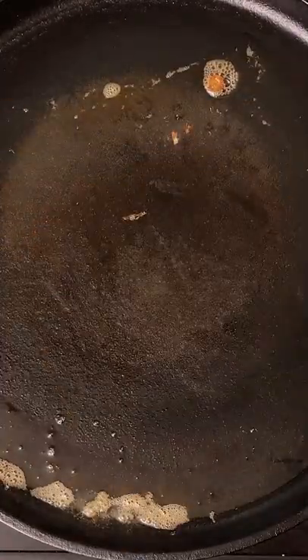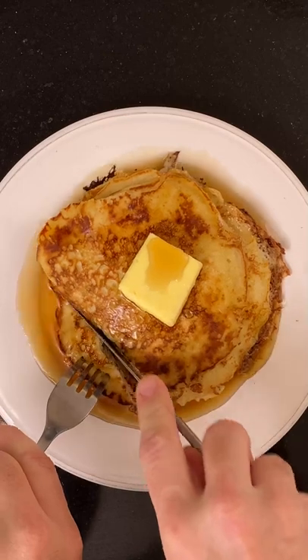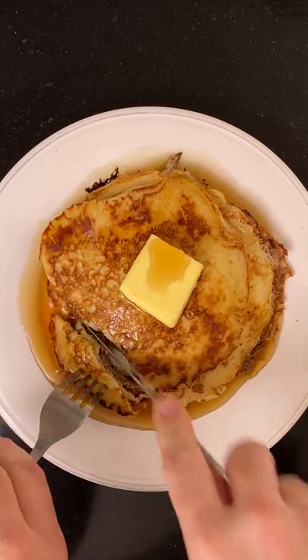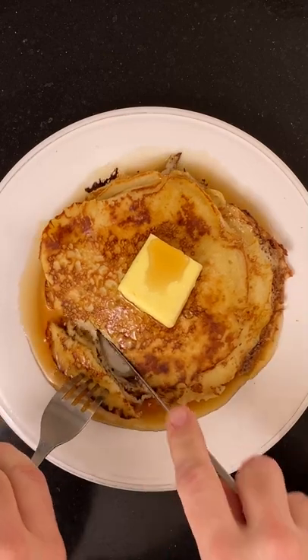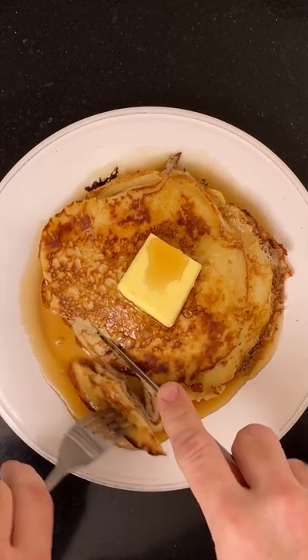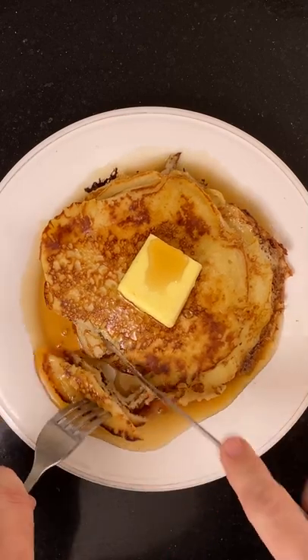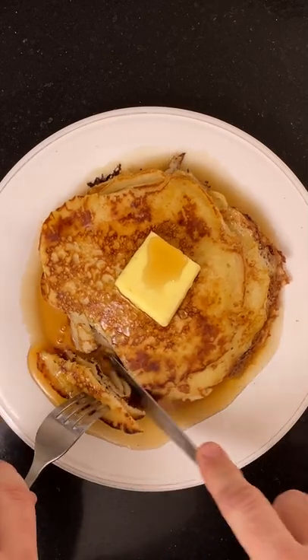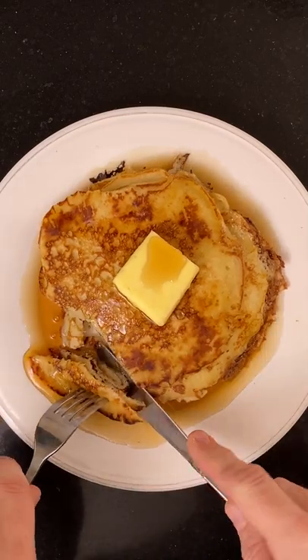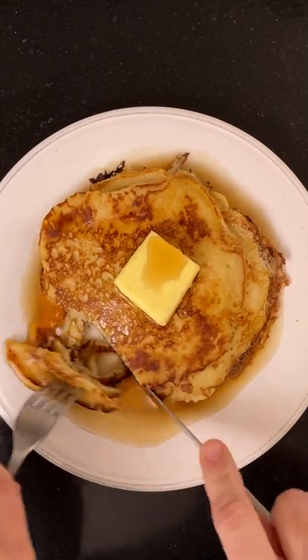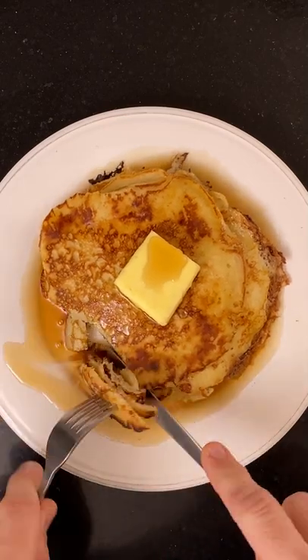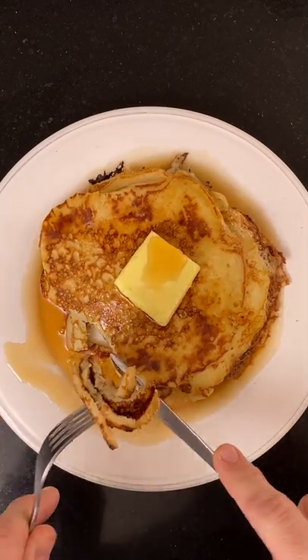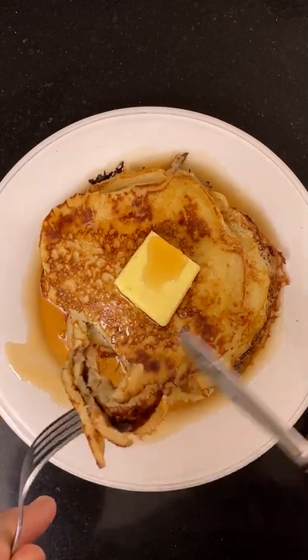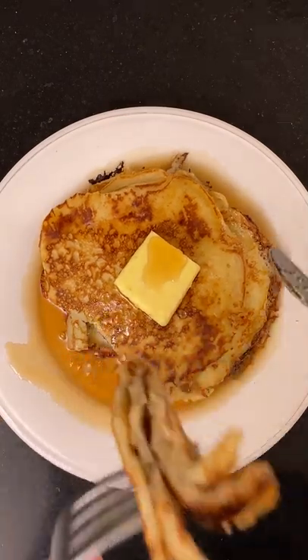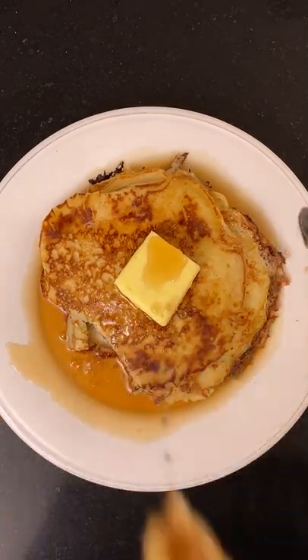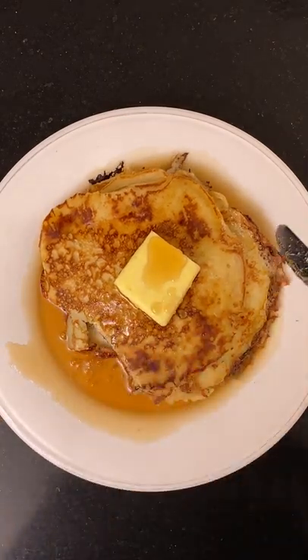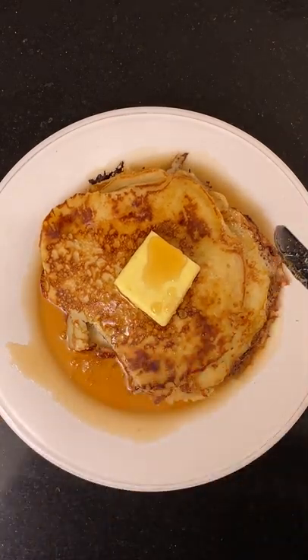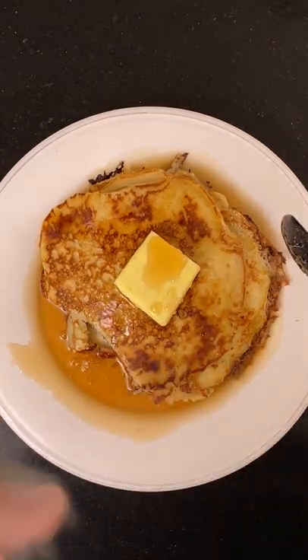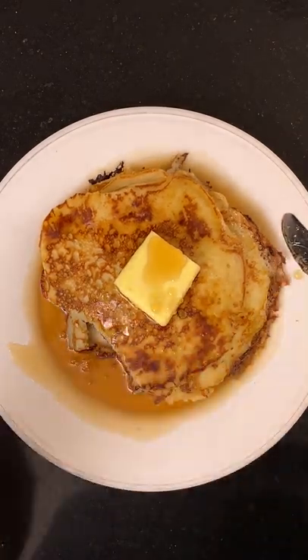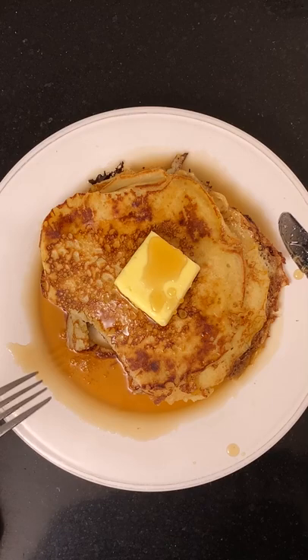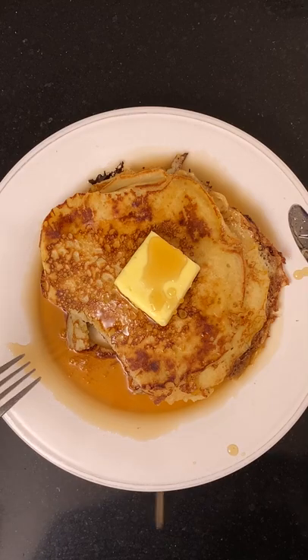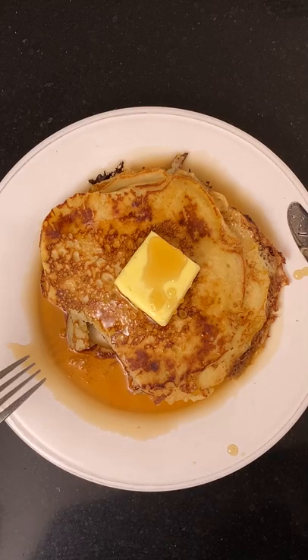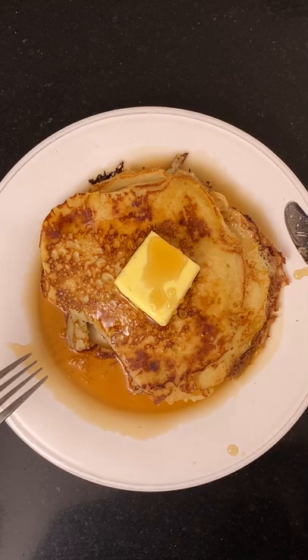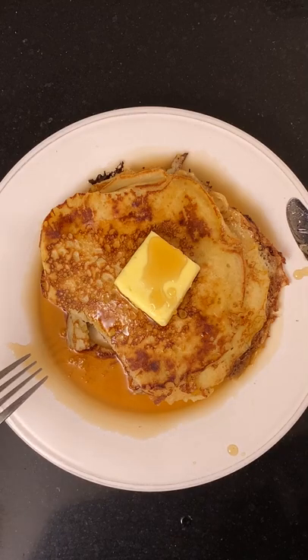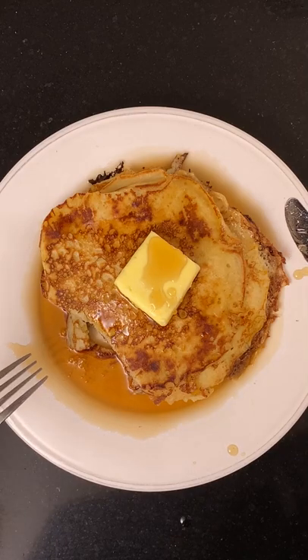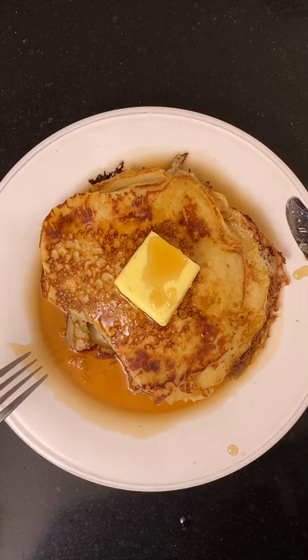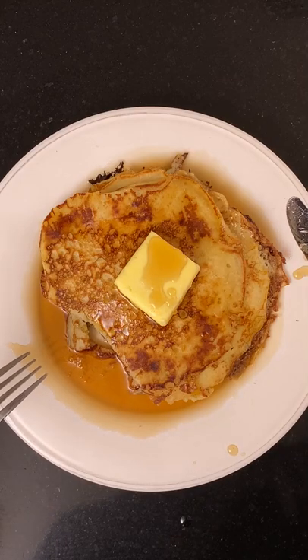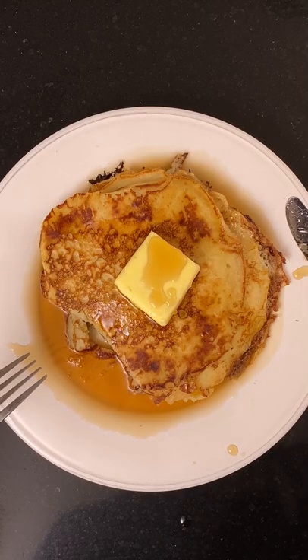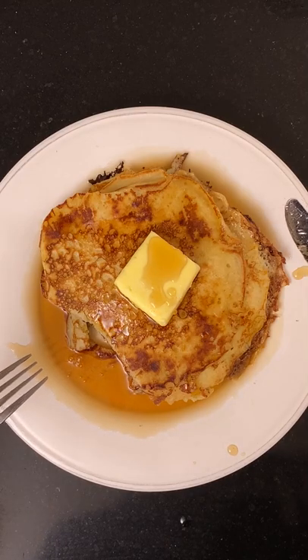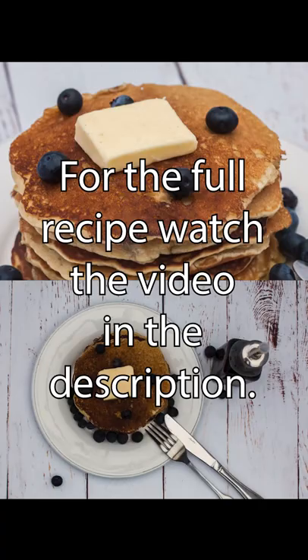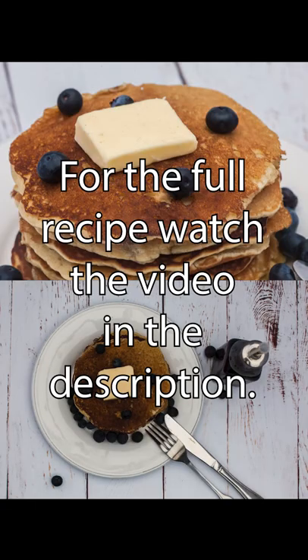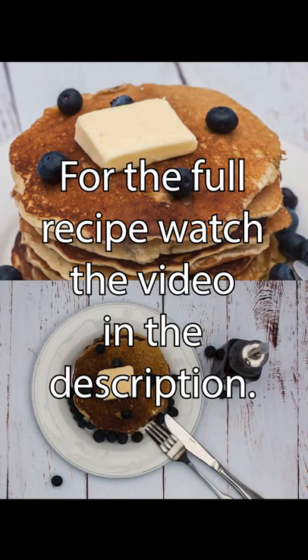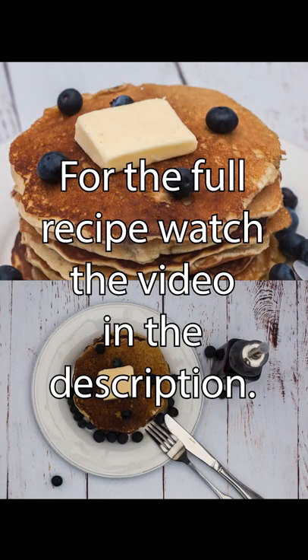Eat with lots of maple syrup and butter. And that's how you make sourdough pancakes.